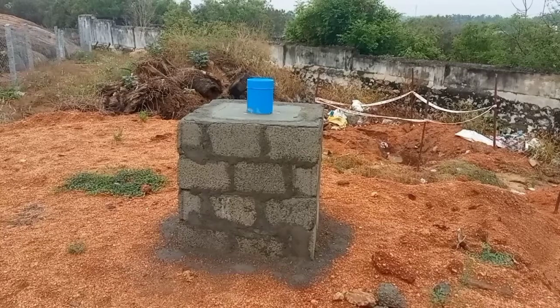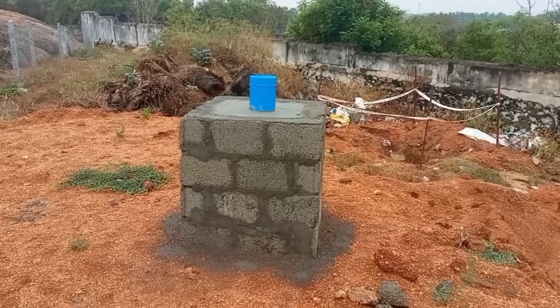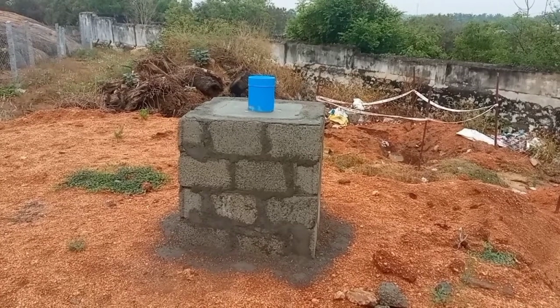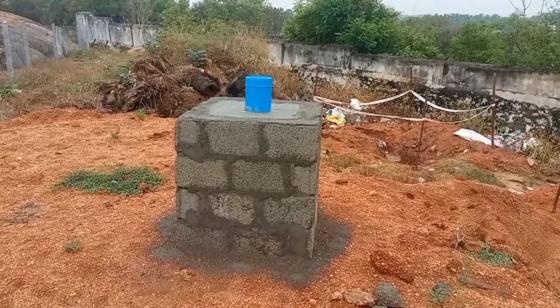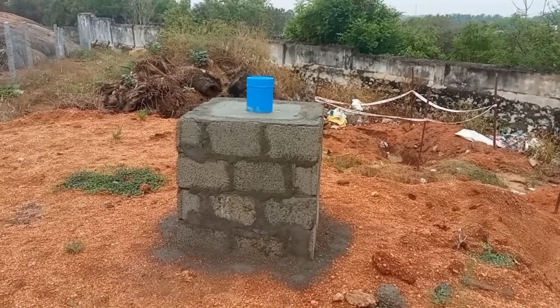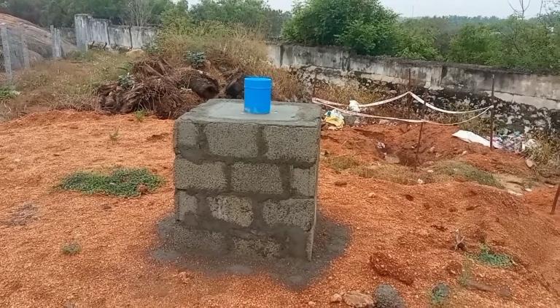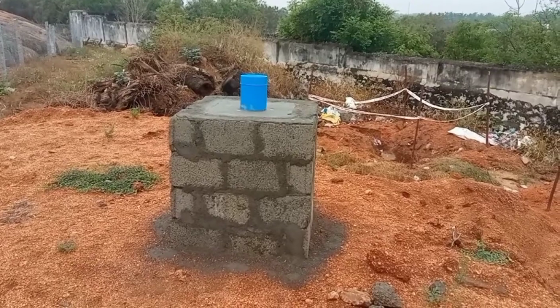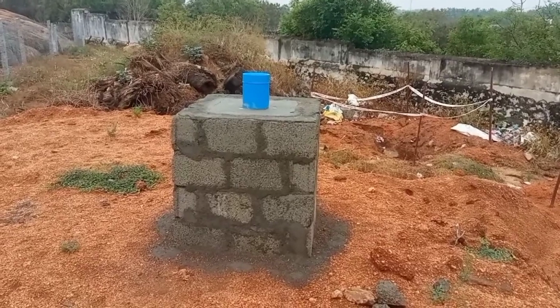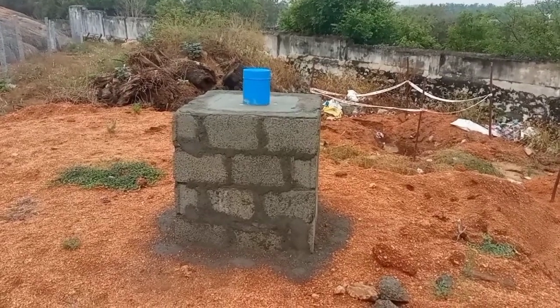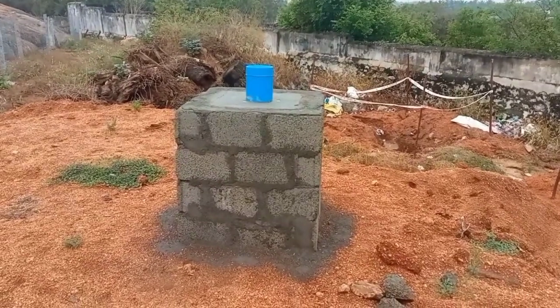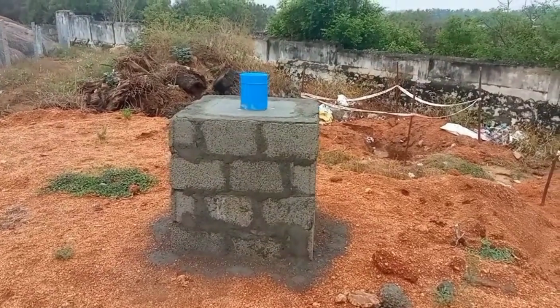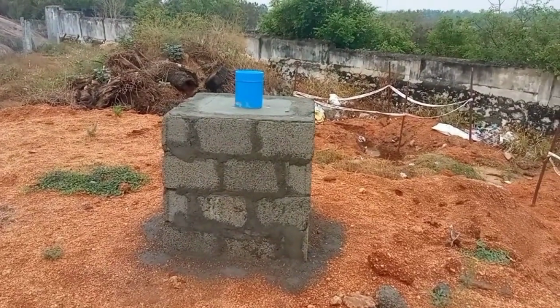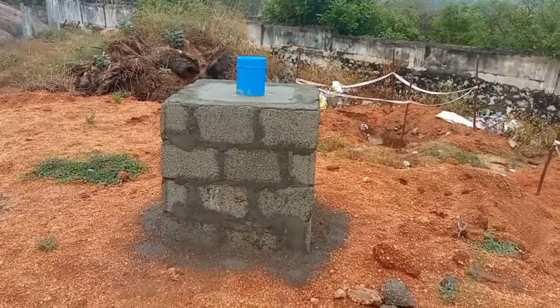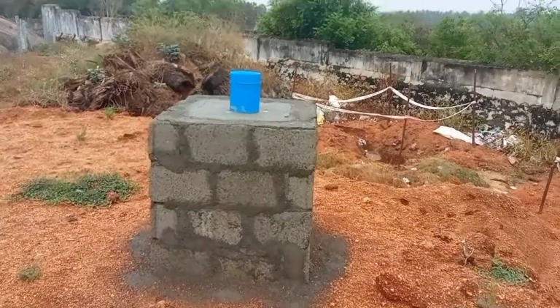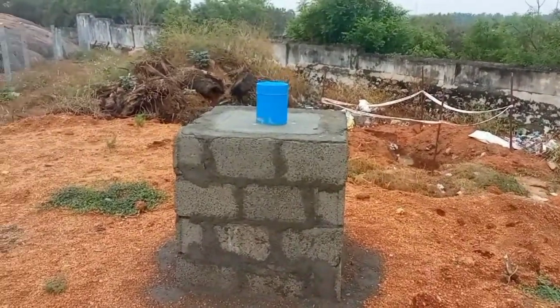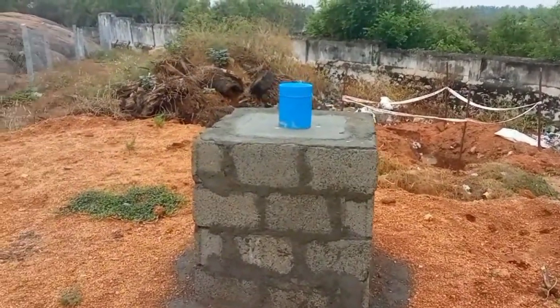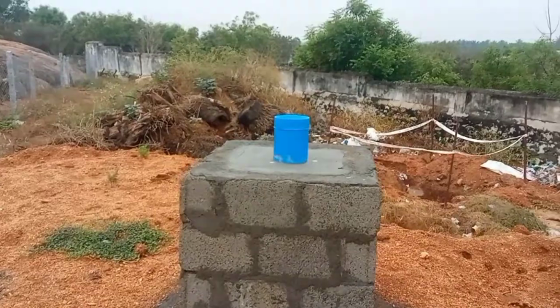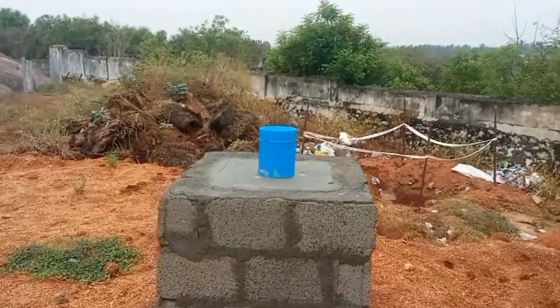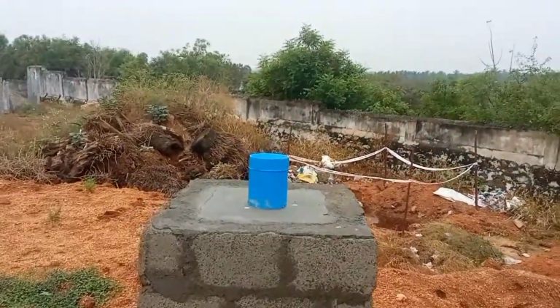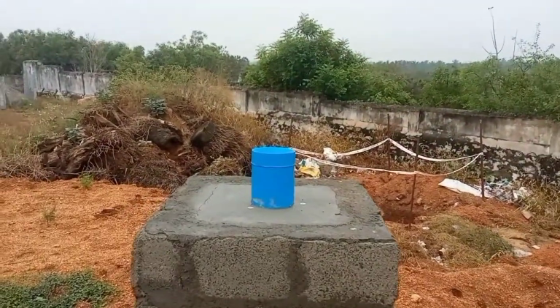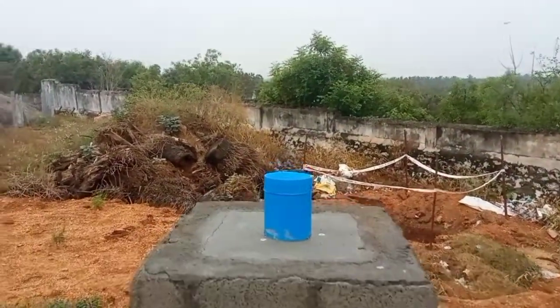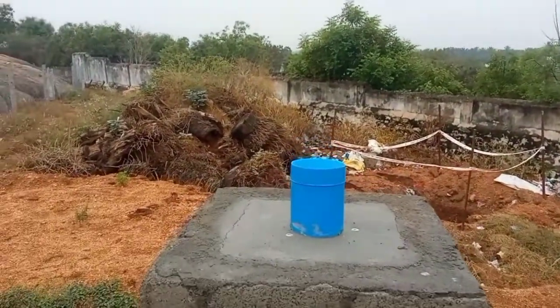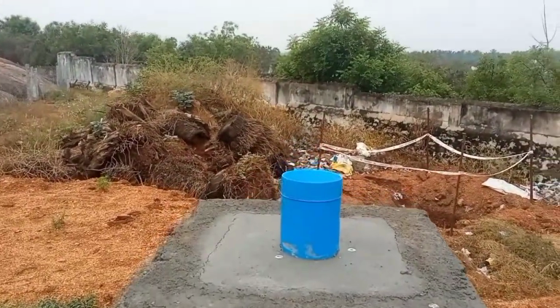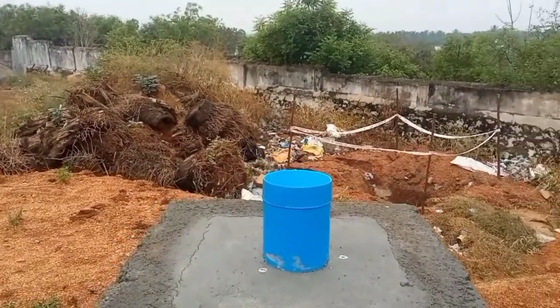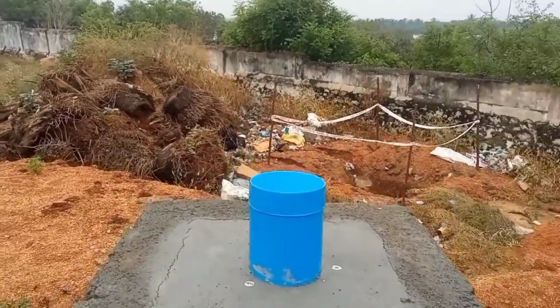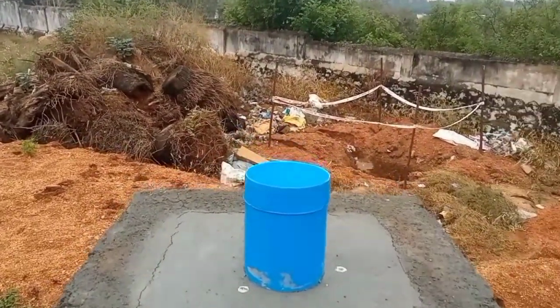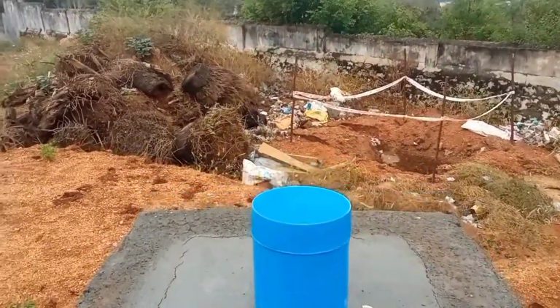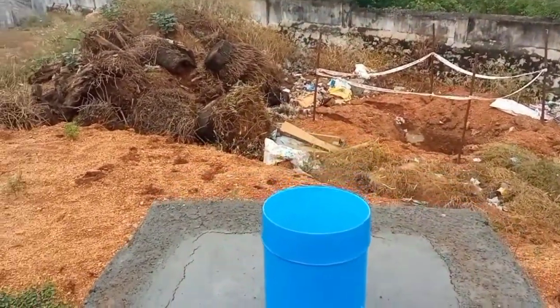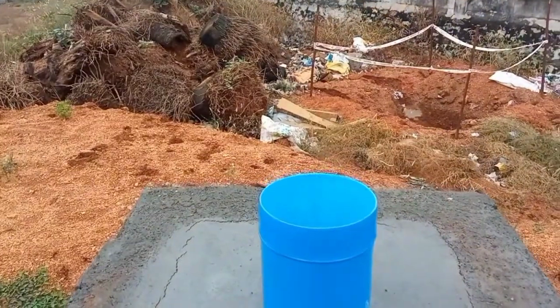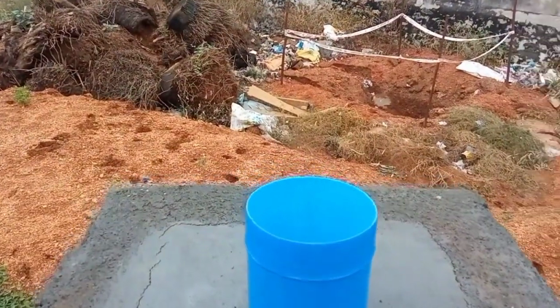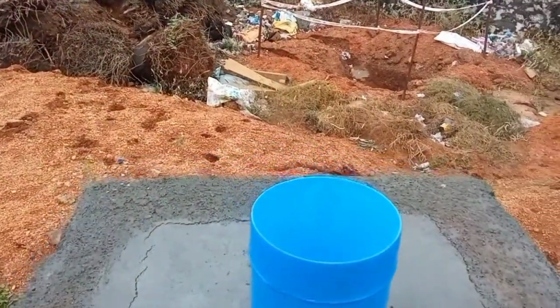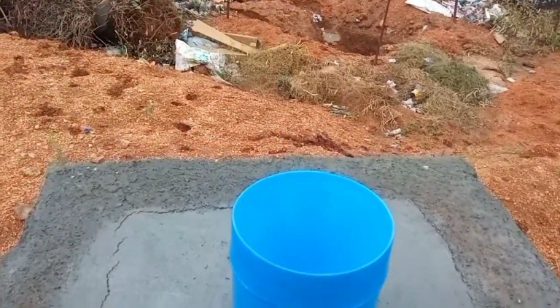Hello friends, we are going to see the video about the Rain Gauge. I am going to show you the instrument that is the Rain Gauge. Now I am going to show you the setup.